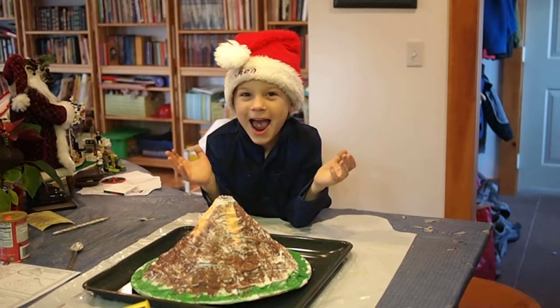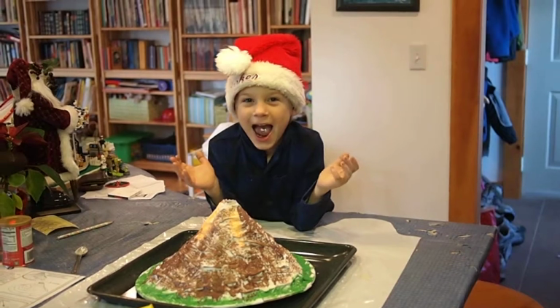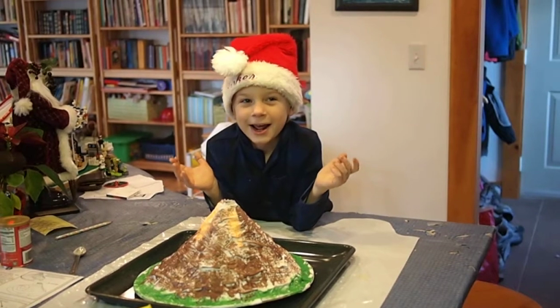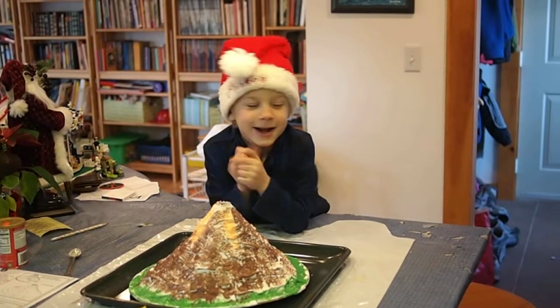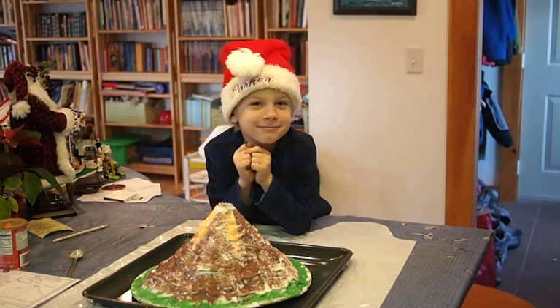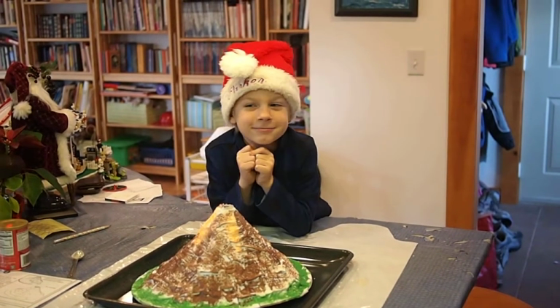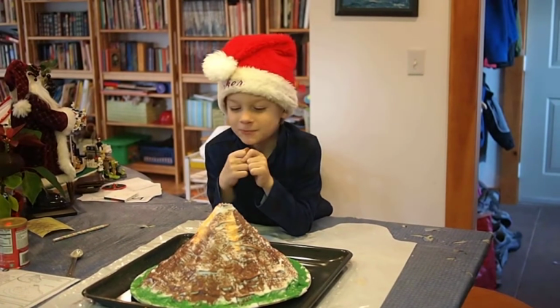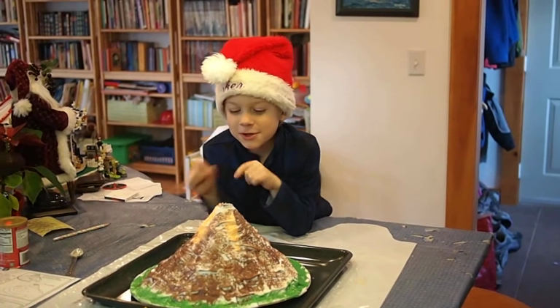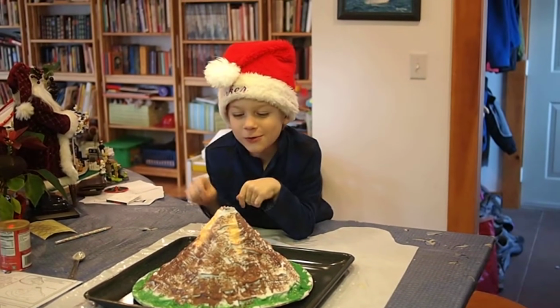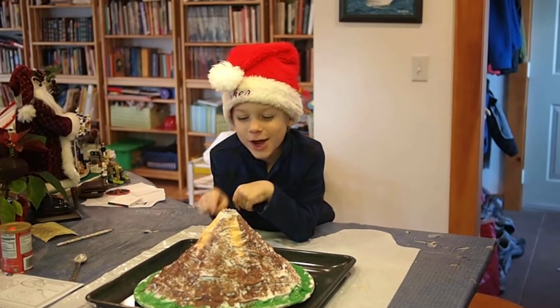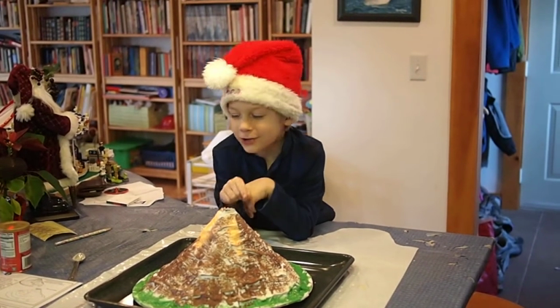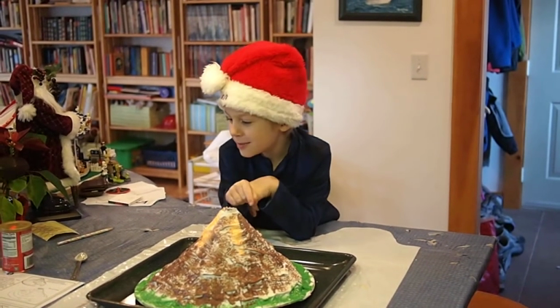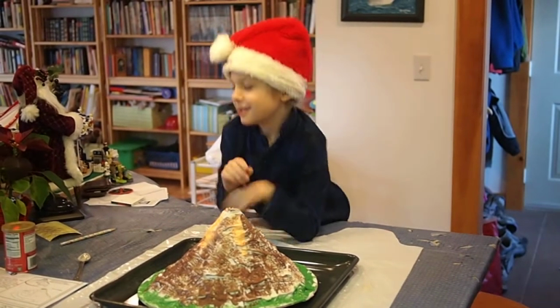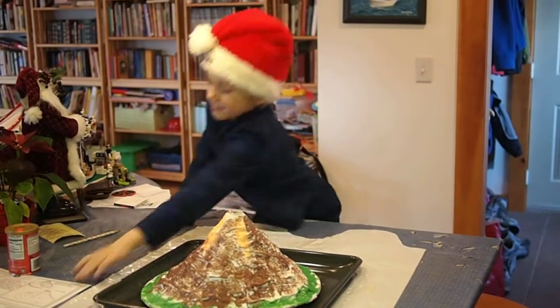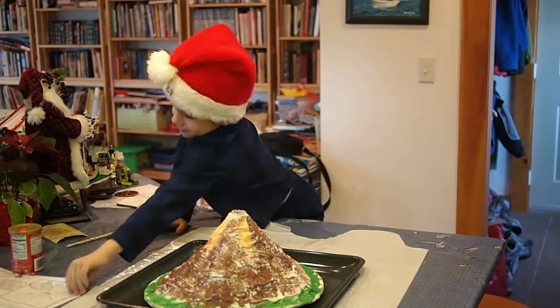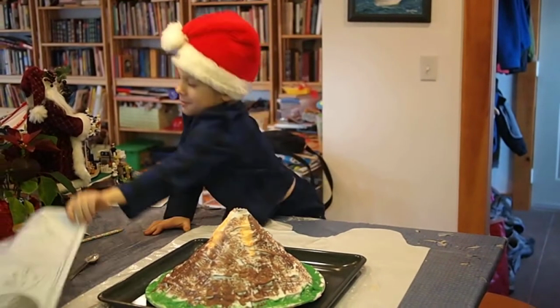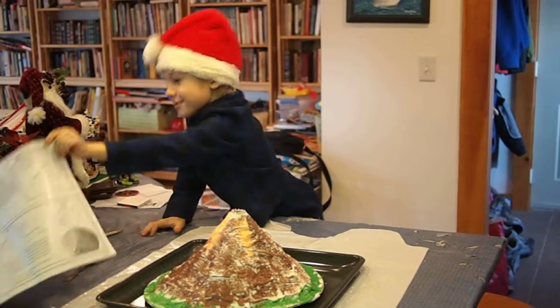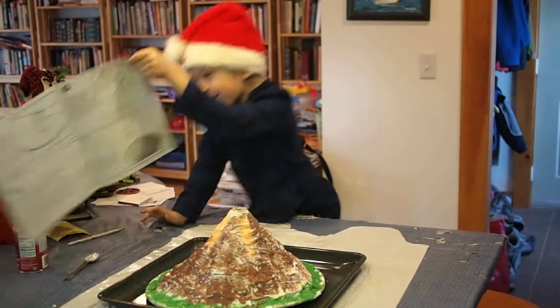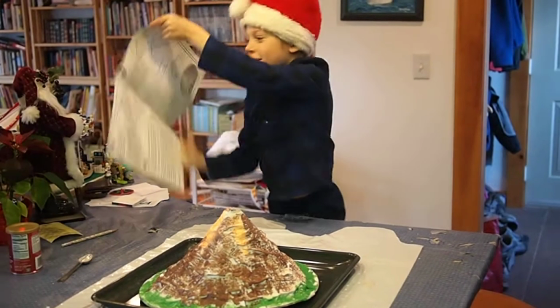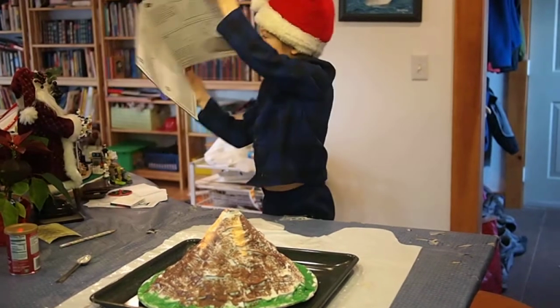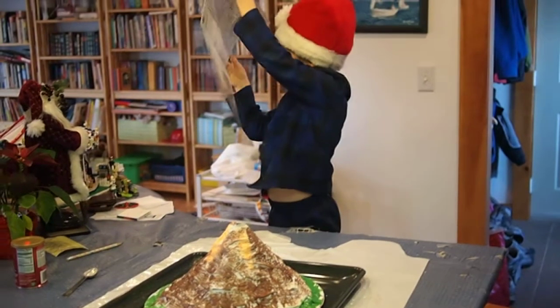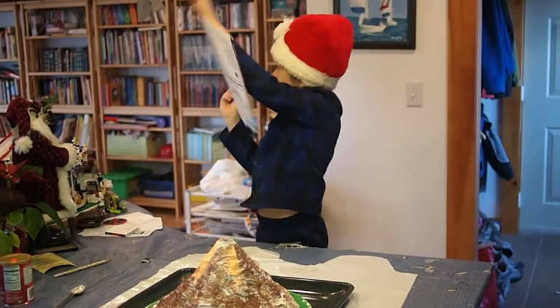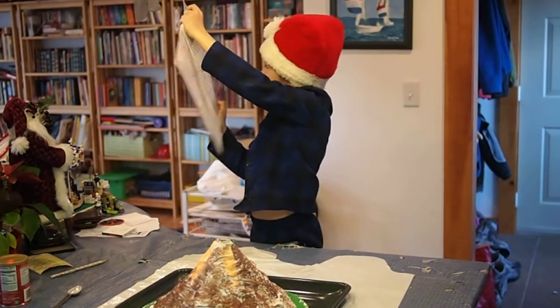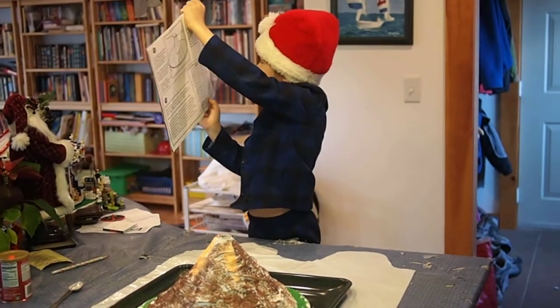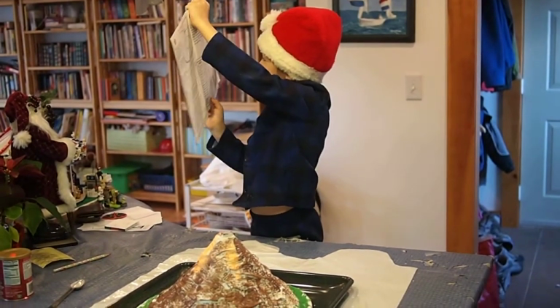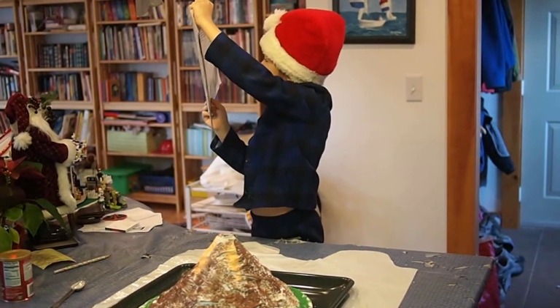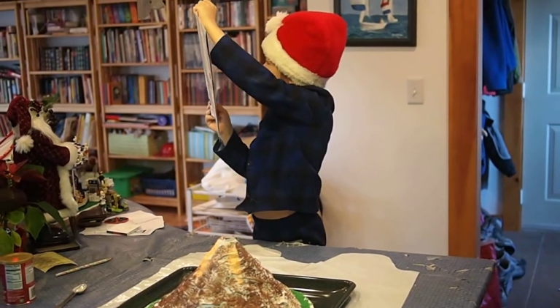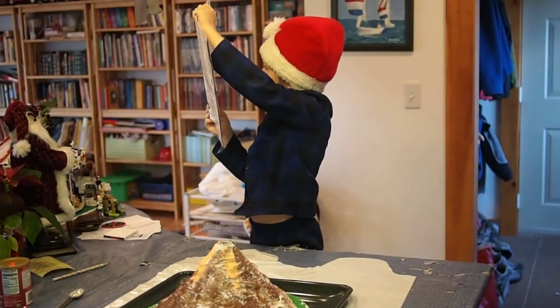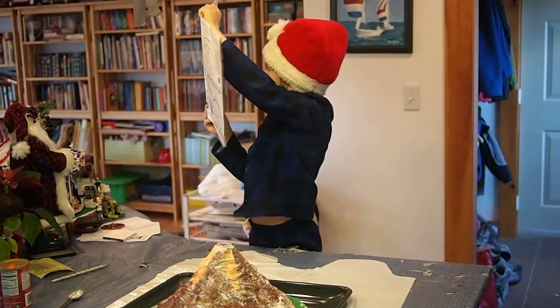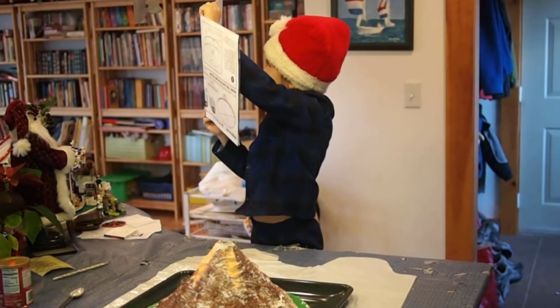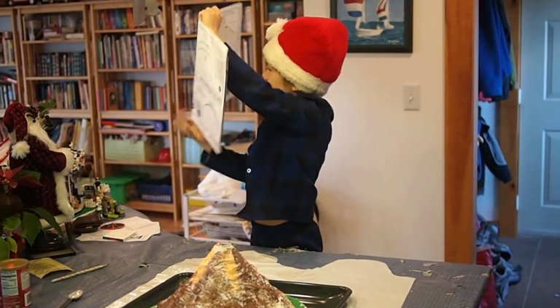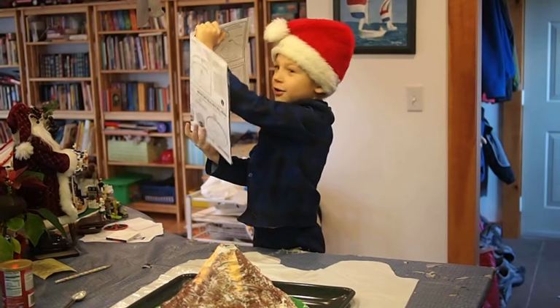Wait, let me start. Go ahead. This is a volcano. Where's the ingredients again? Okay, what is it? Baking powder, dye, and vinegar.